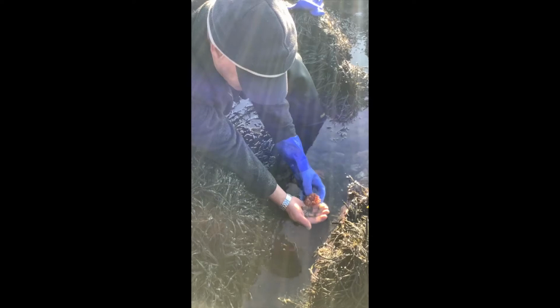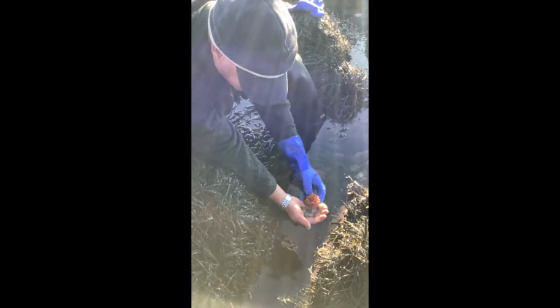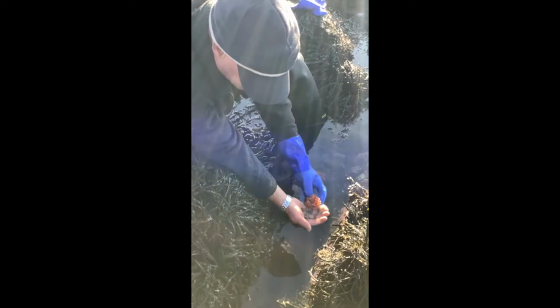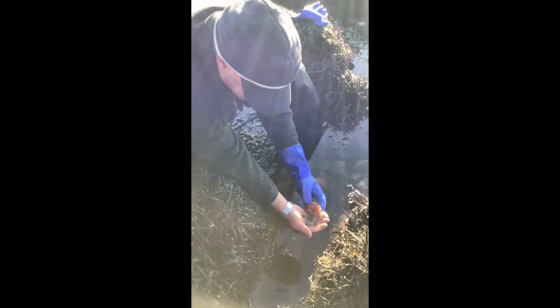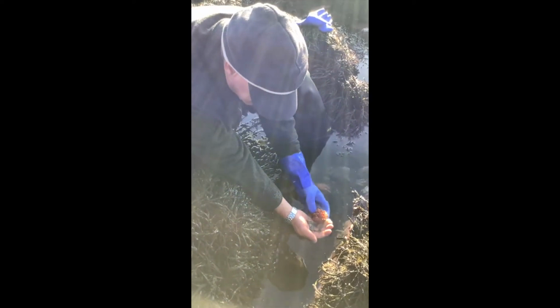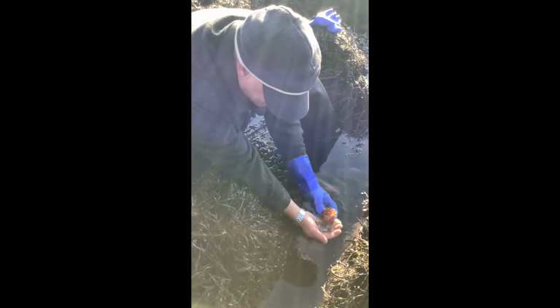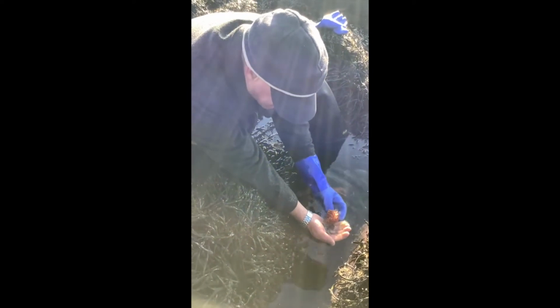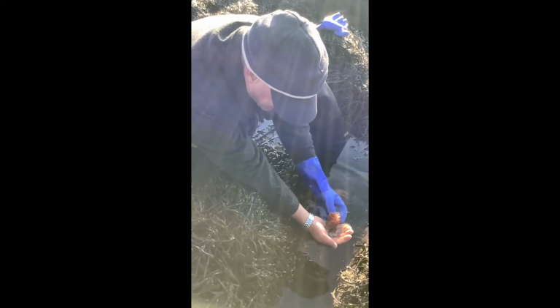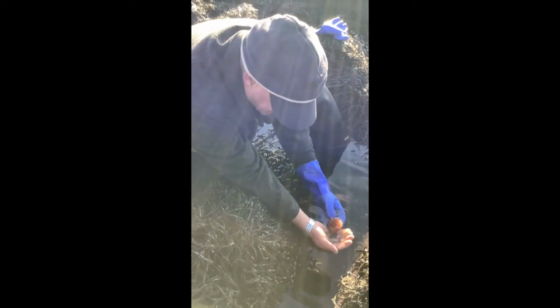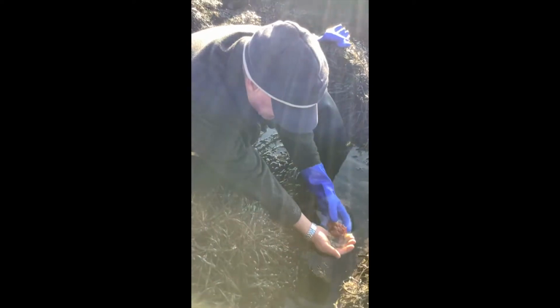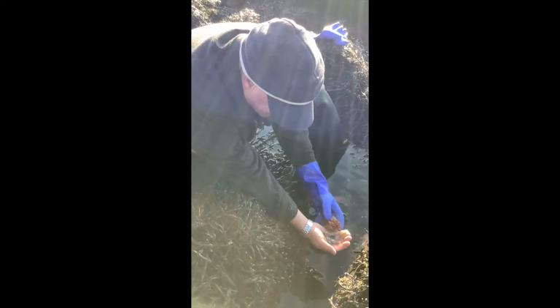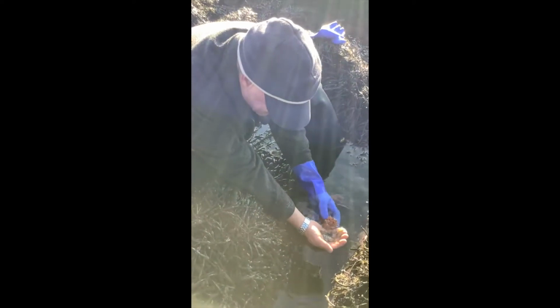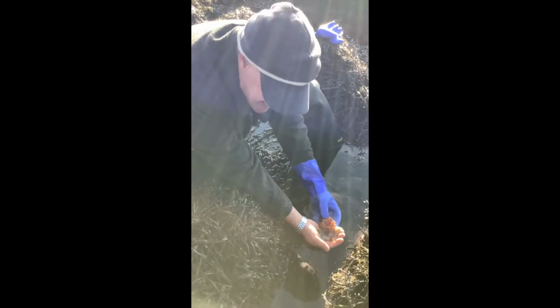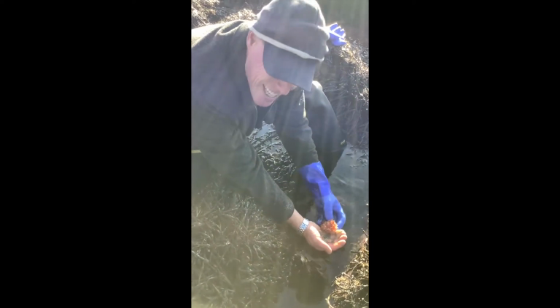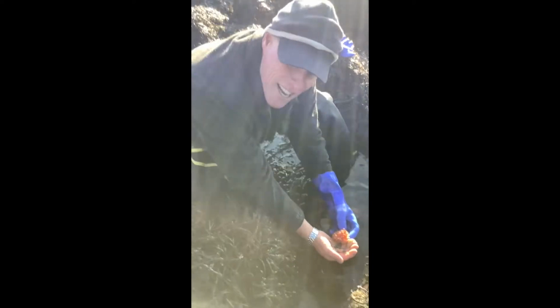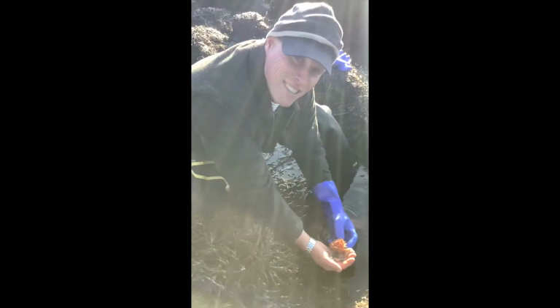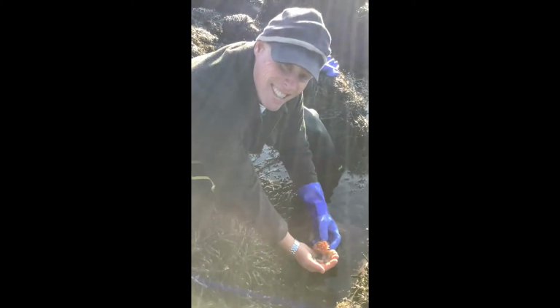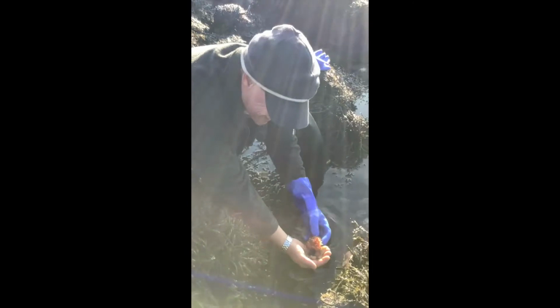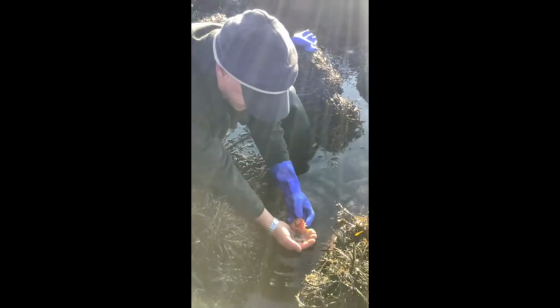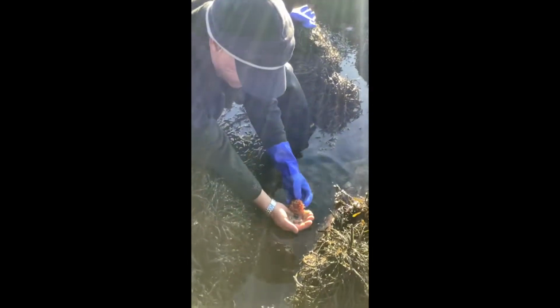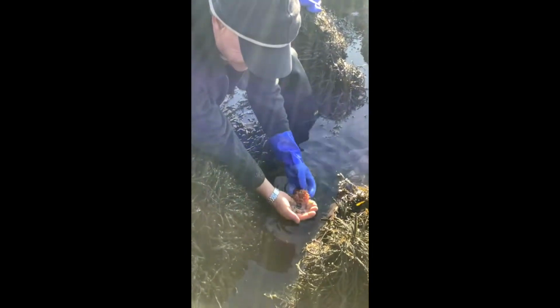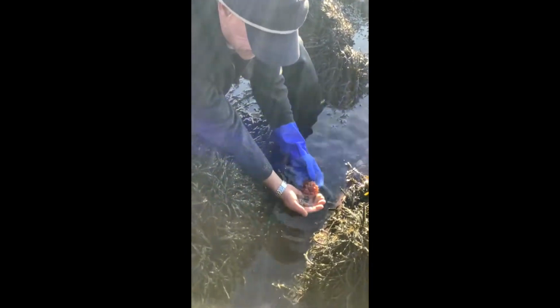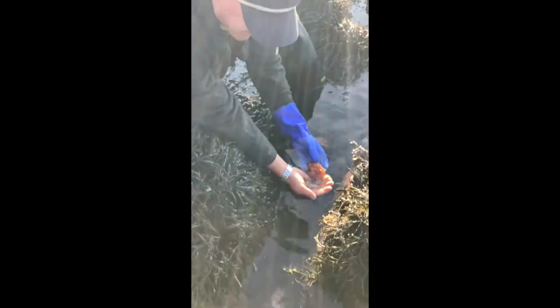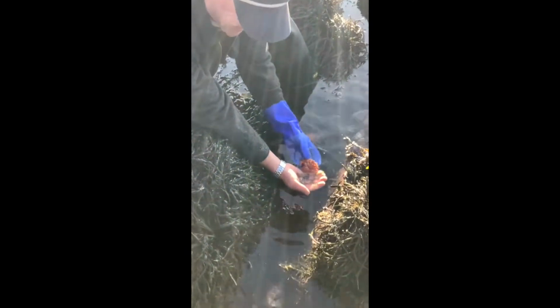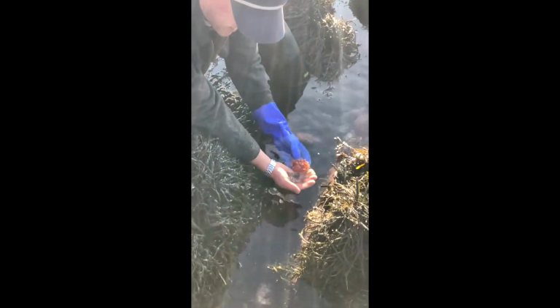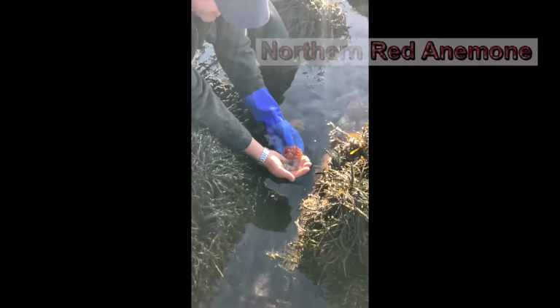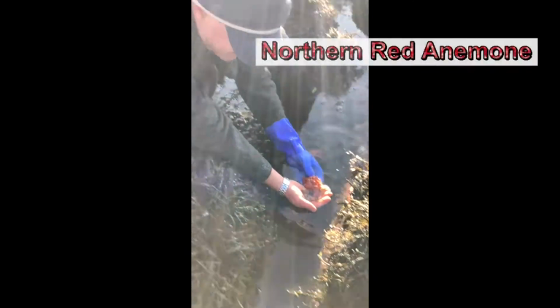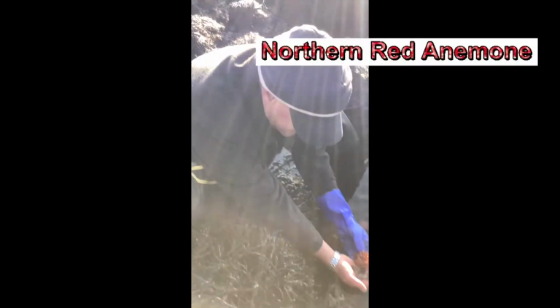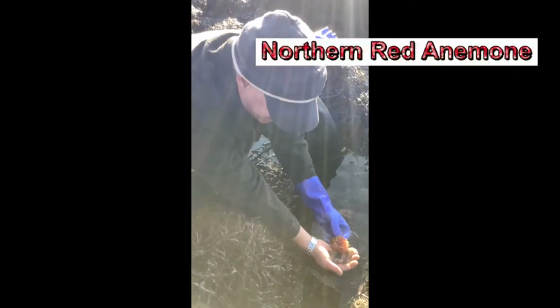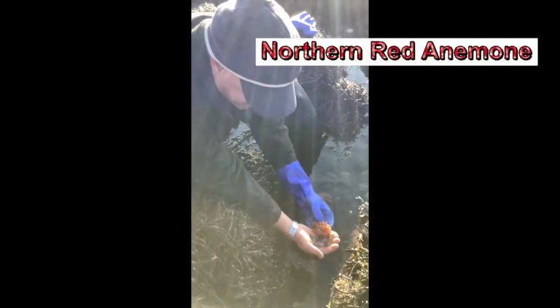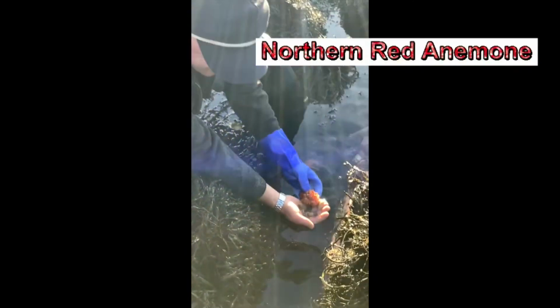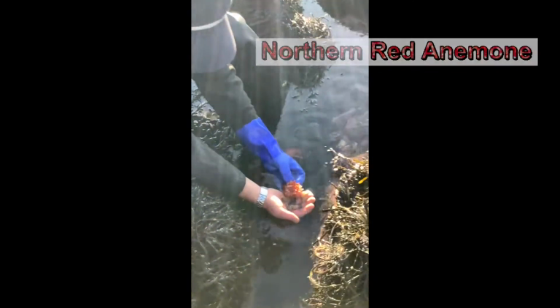Hey everybody, Tidepool Tim here, Gulf of Maine. Tim, look up, say hey. Here I am. We're checking in on our anemones again — Sea Anemone Adventure Series Part 3.